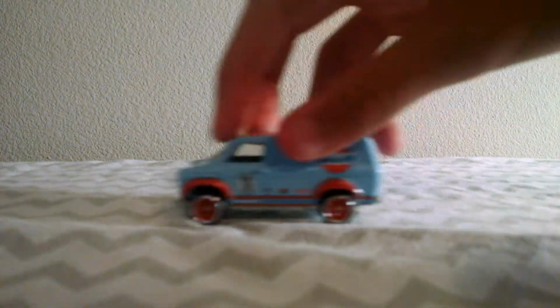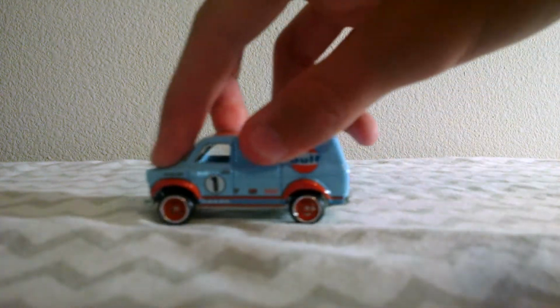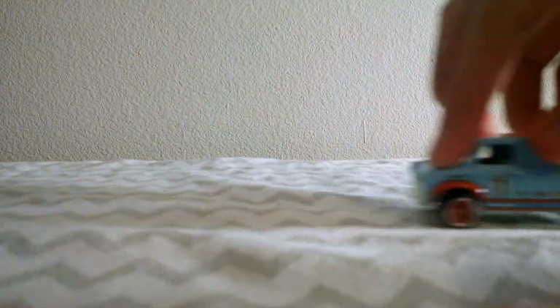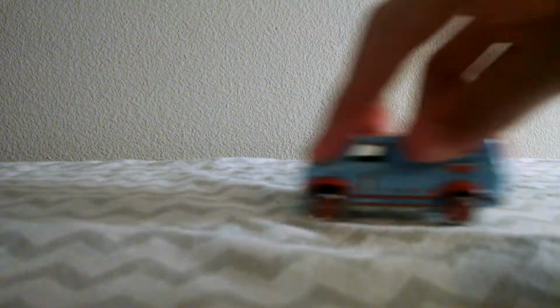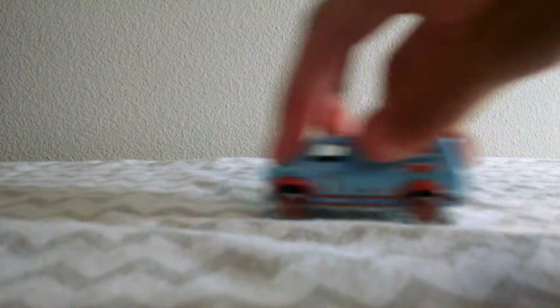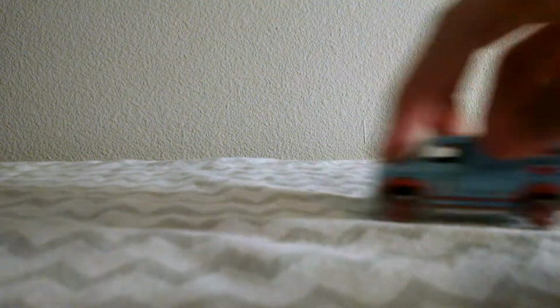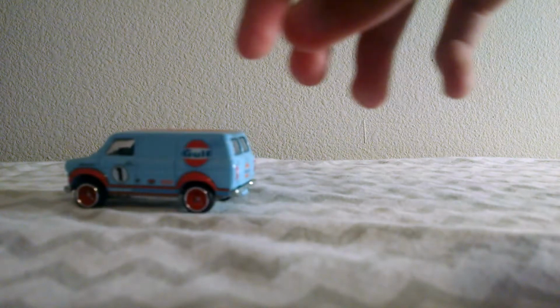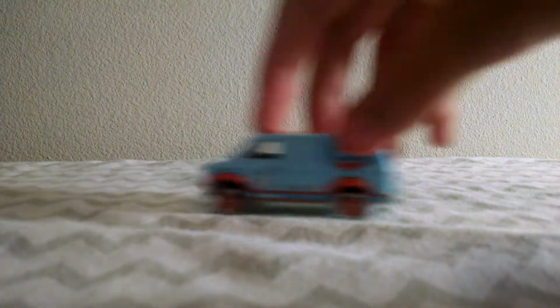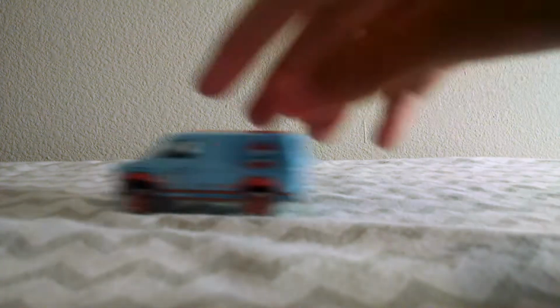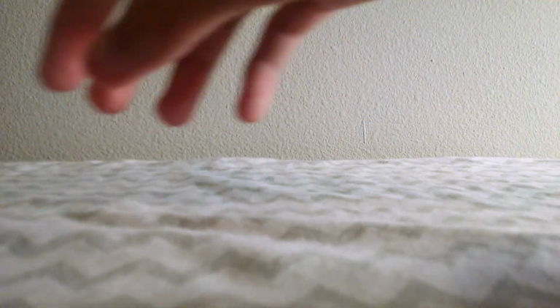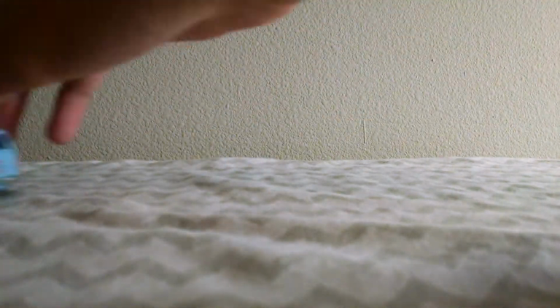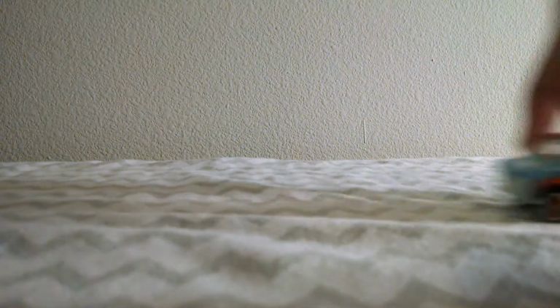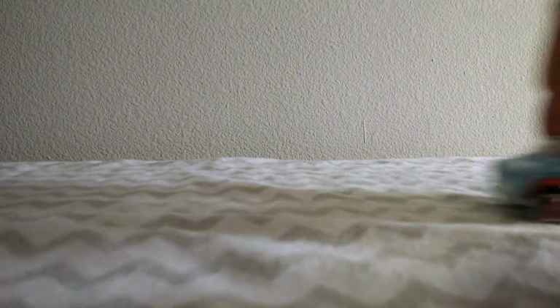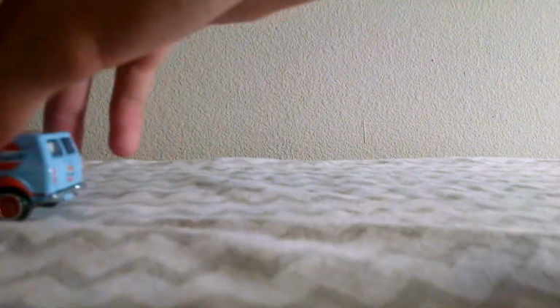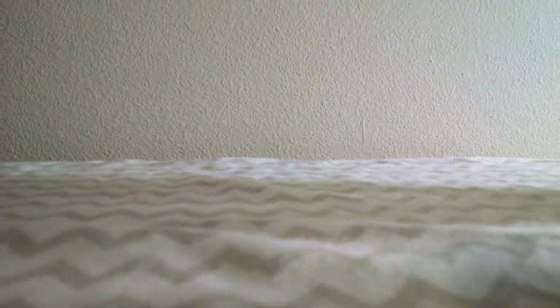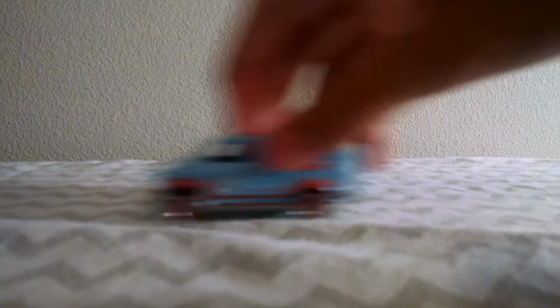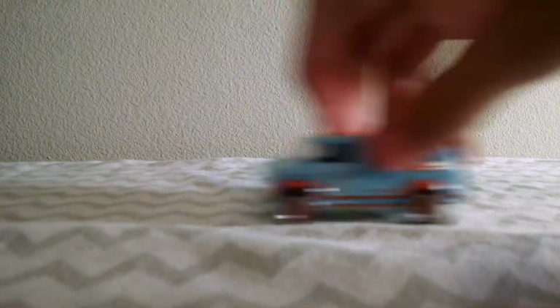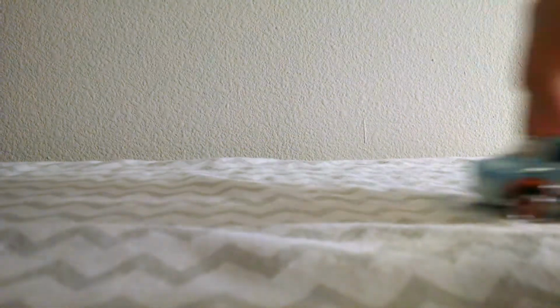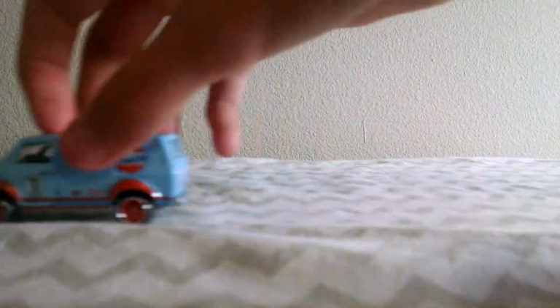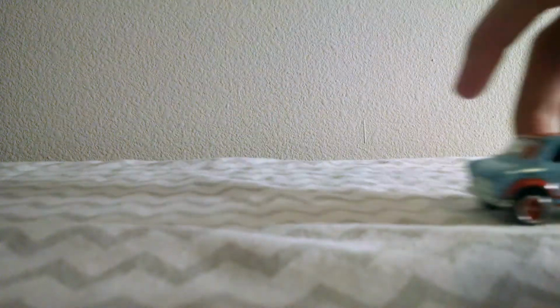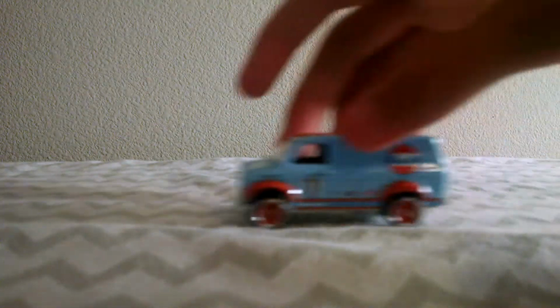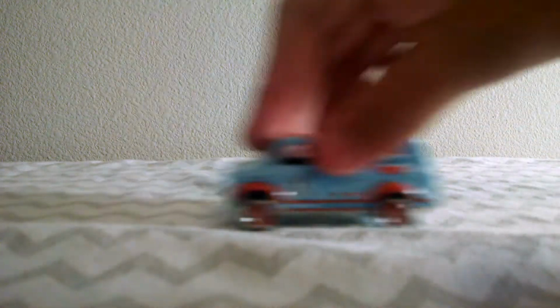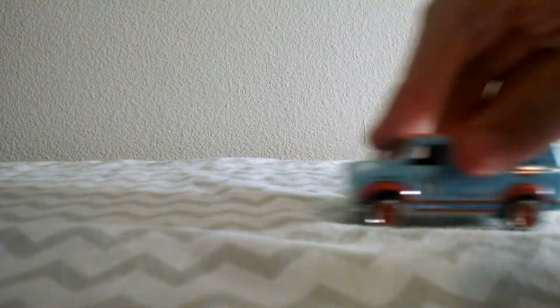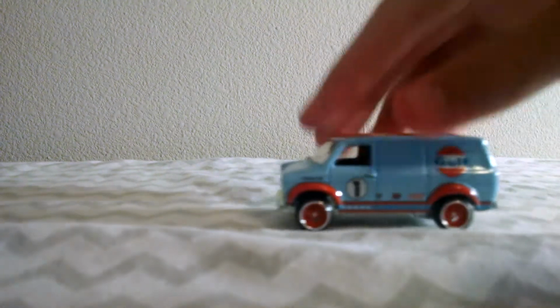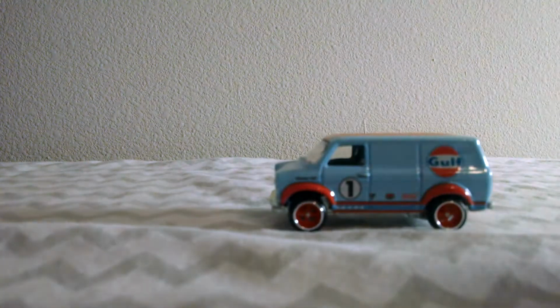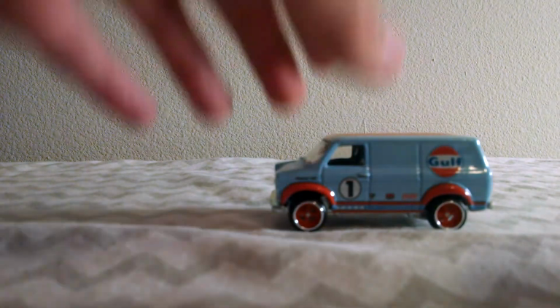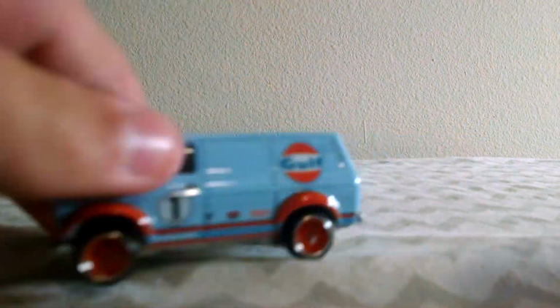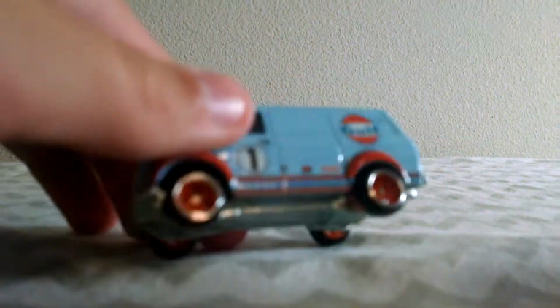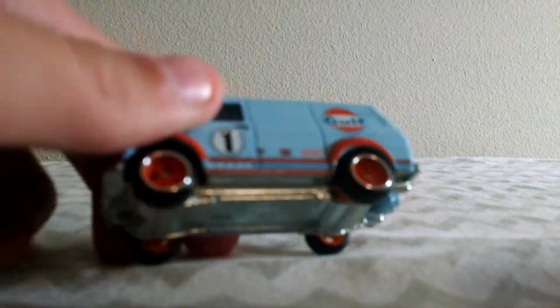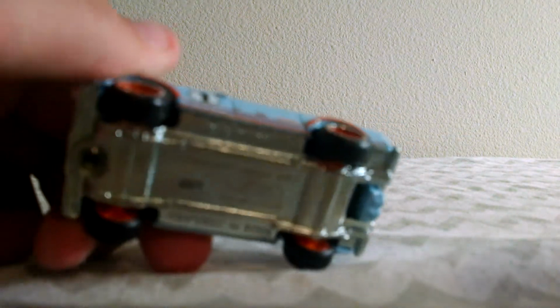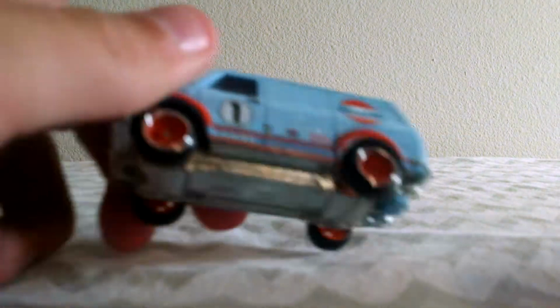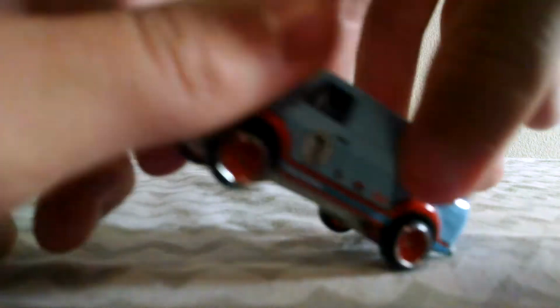It rolls okay, it's not the greatest rolling car, but I can always fix it up a little bit. A little squeaky, but yeah, it's a pretty good car.